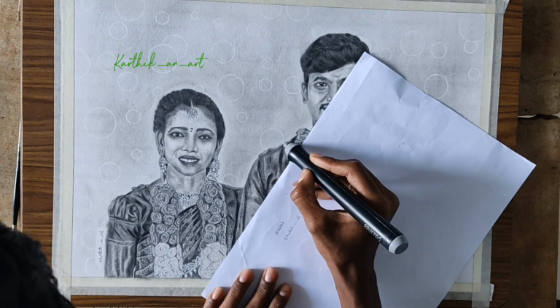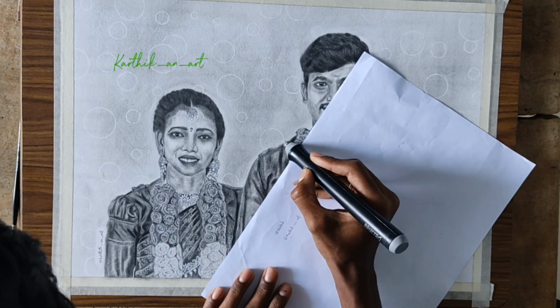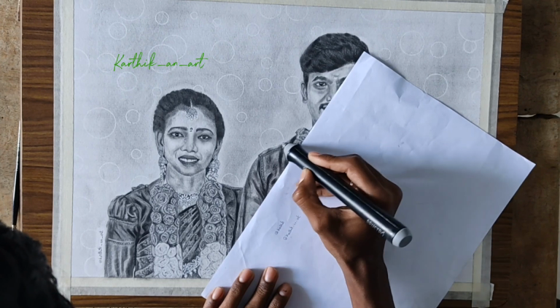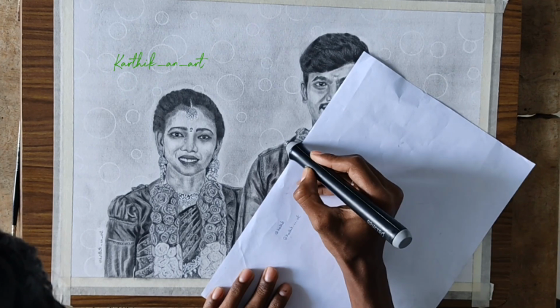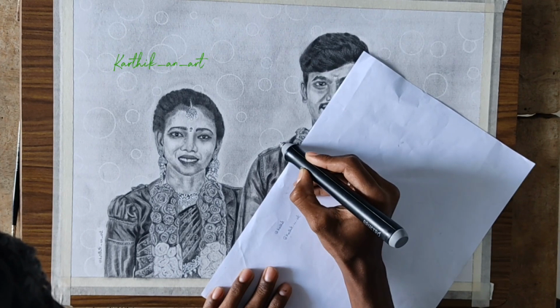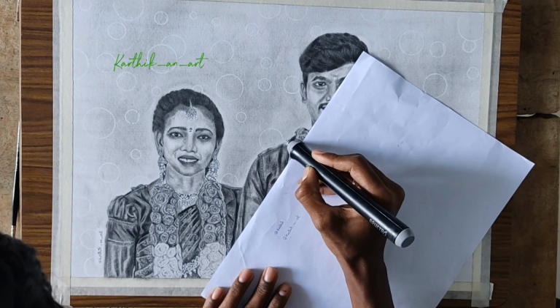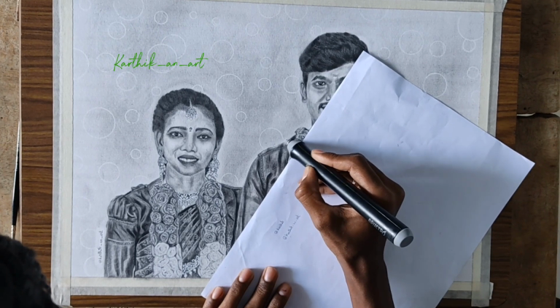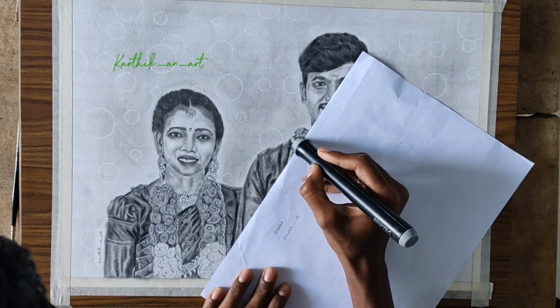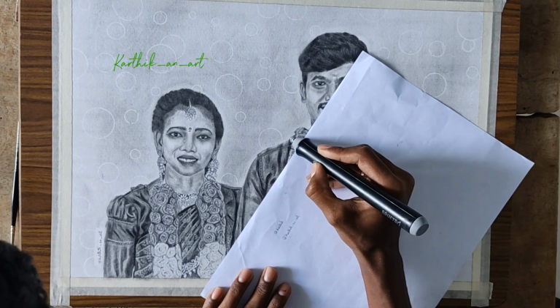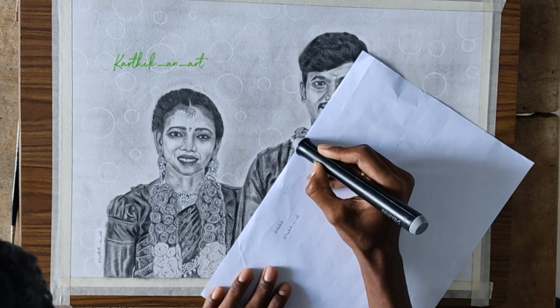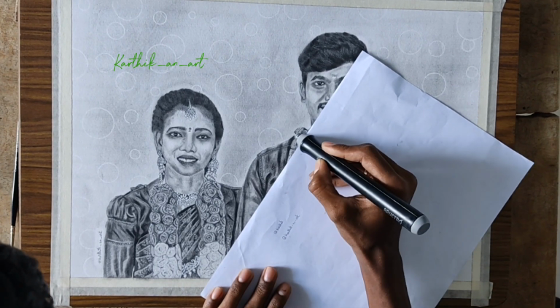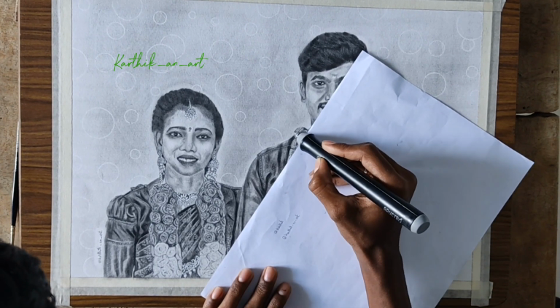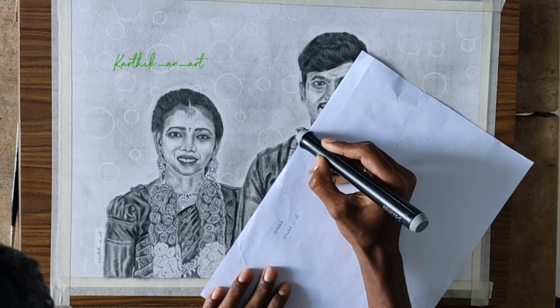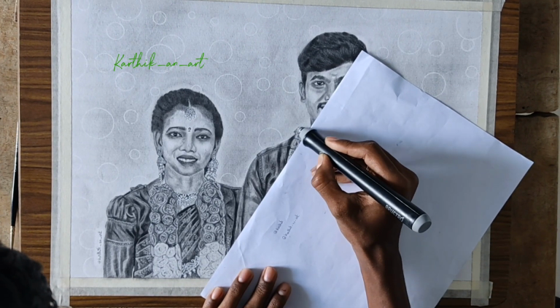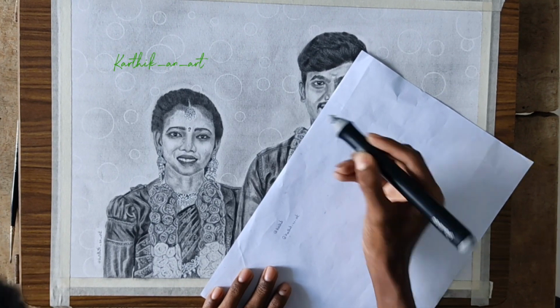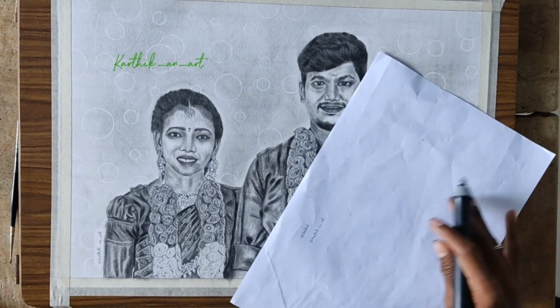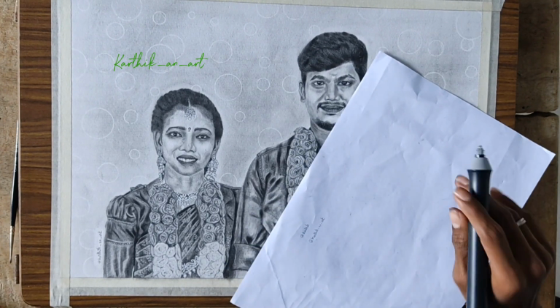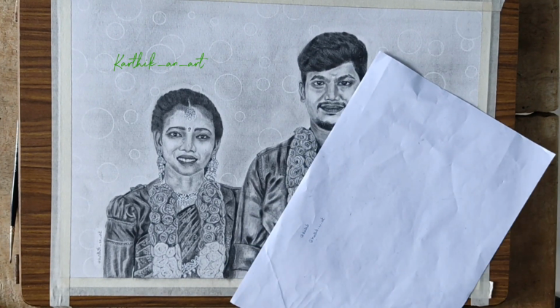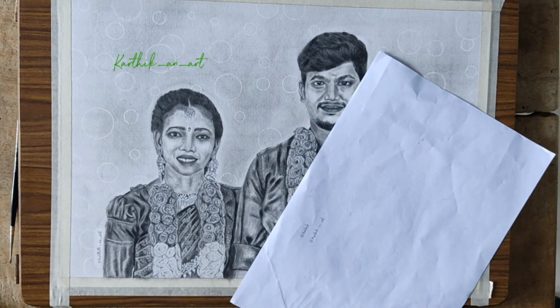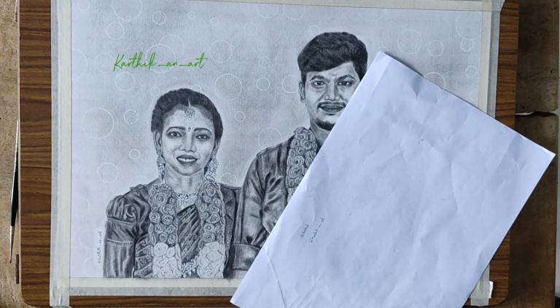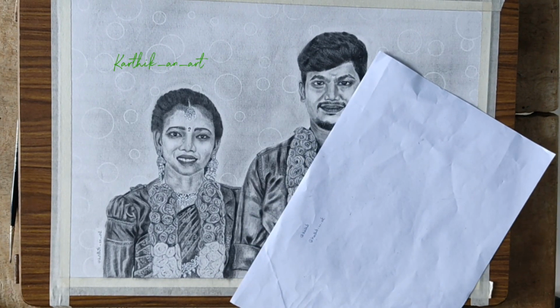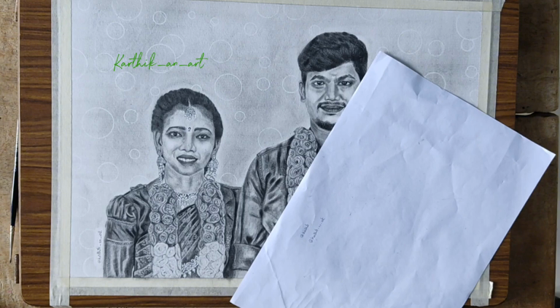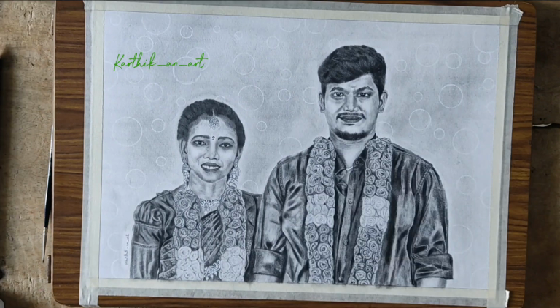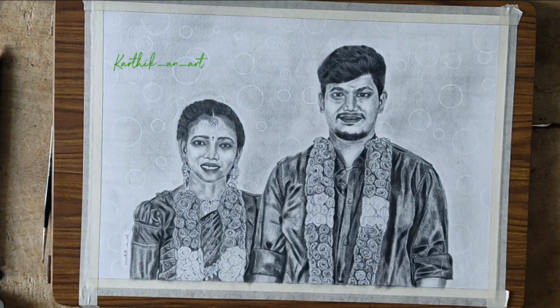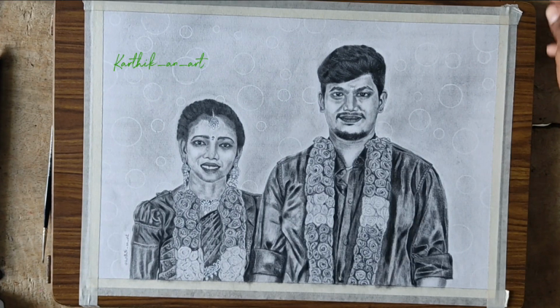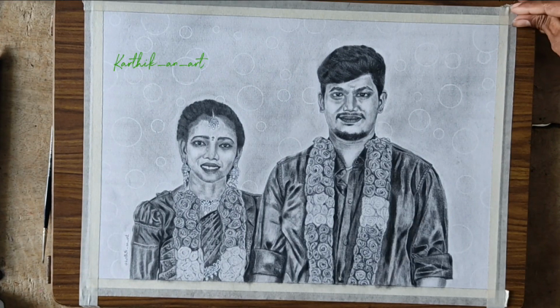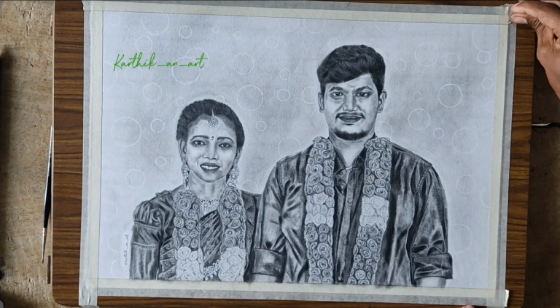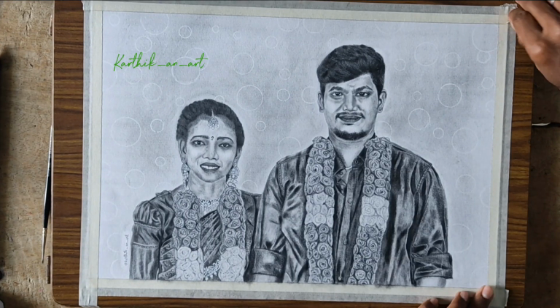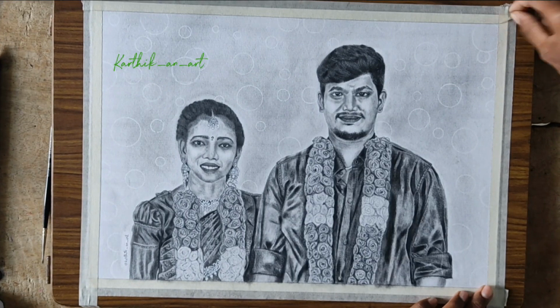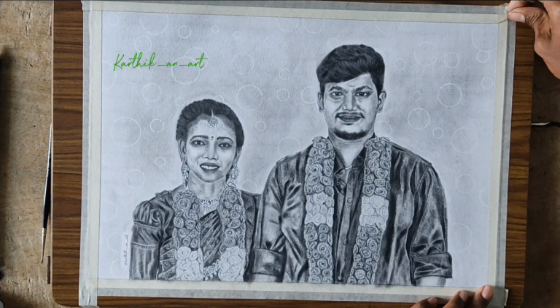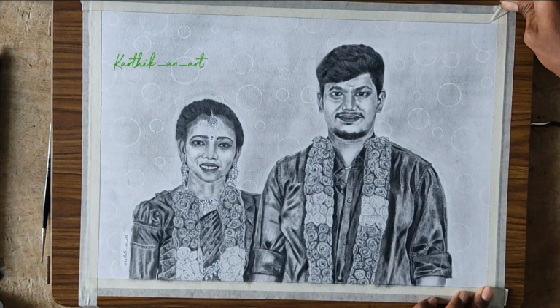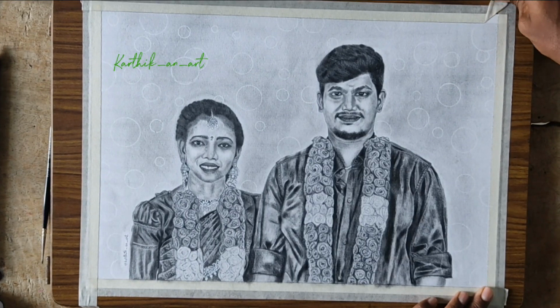You can use the eraser. The background is ready.